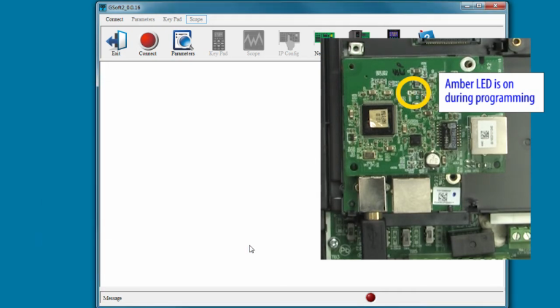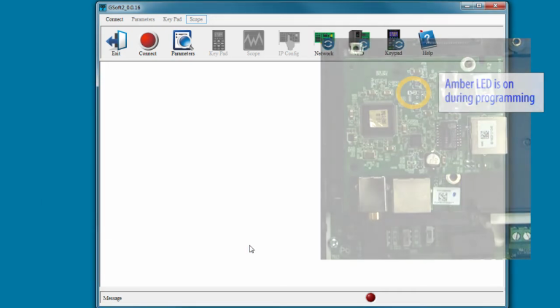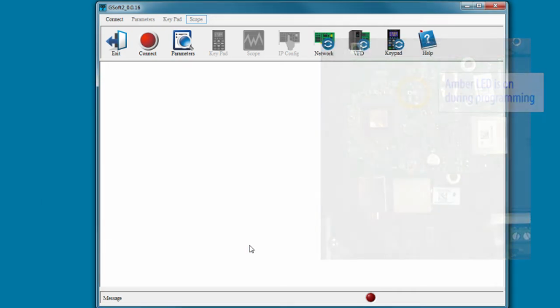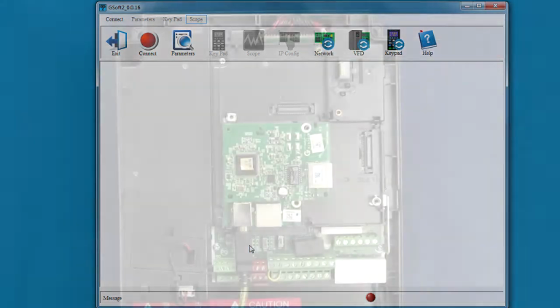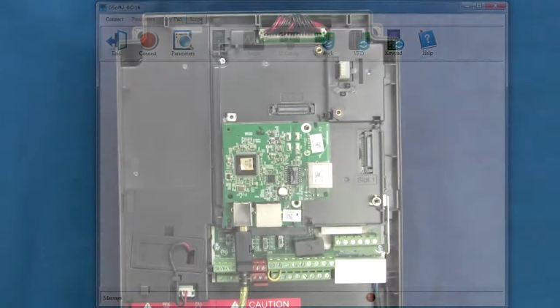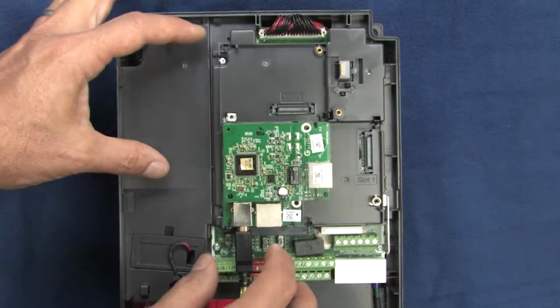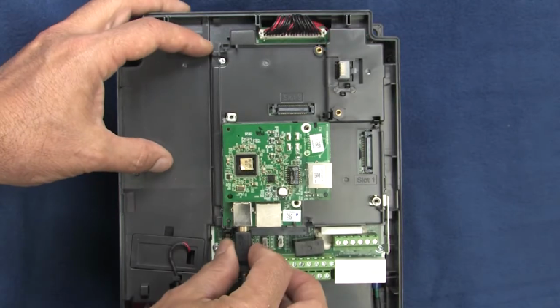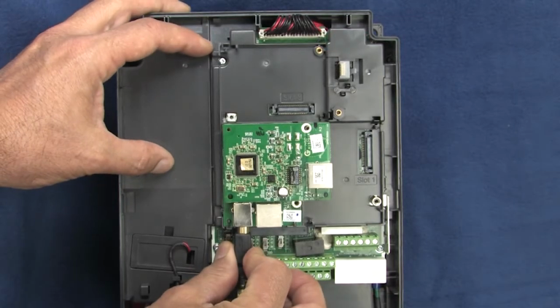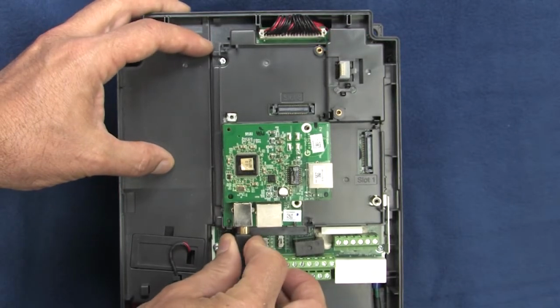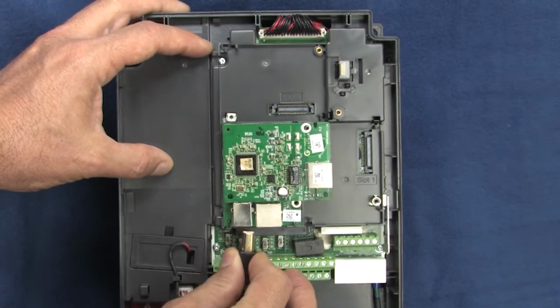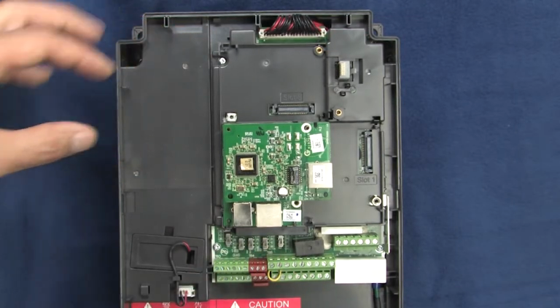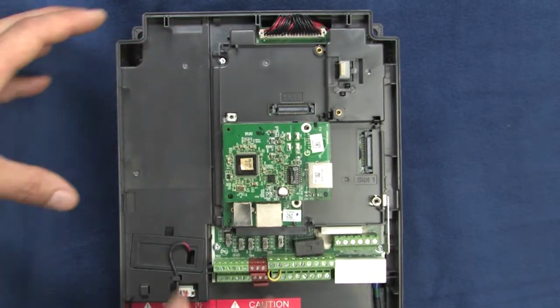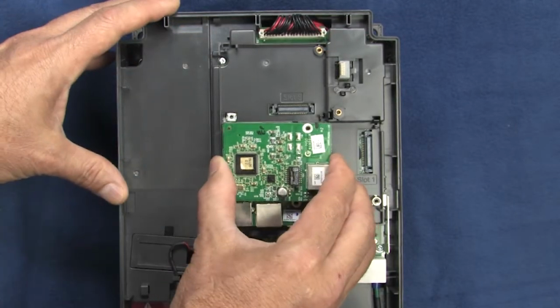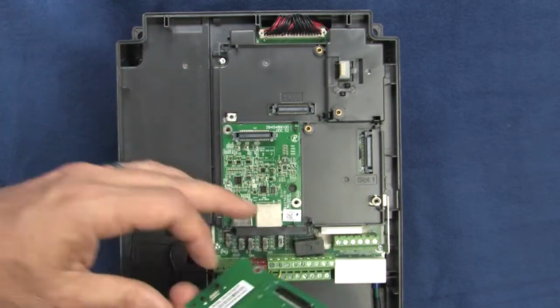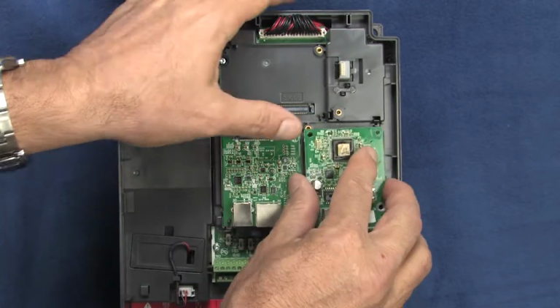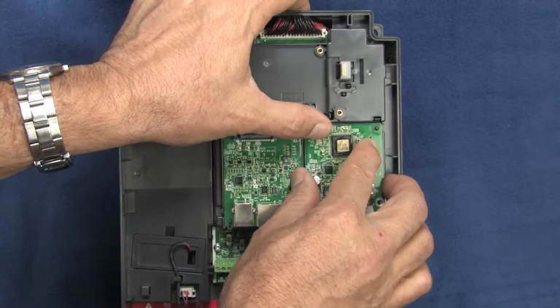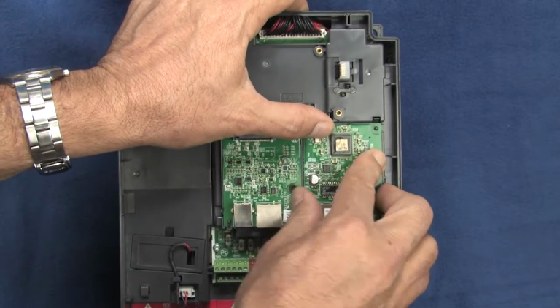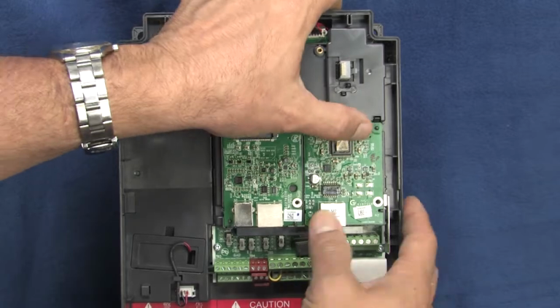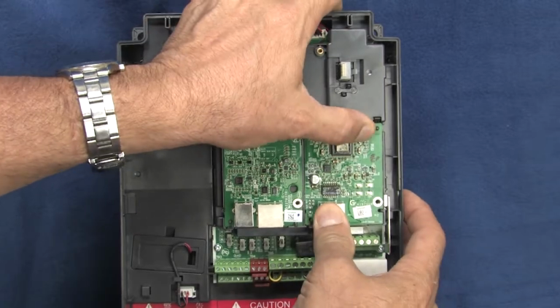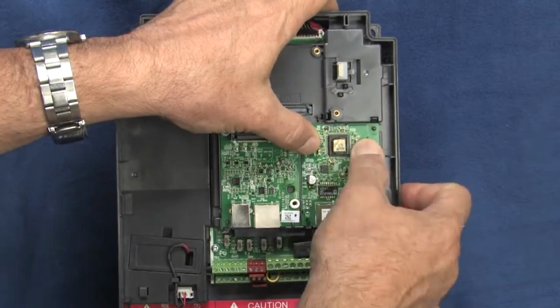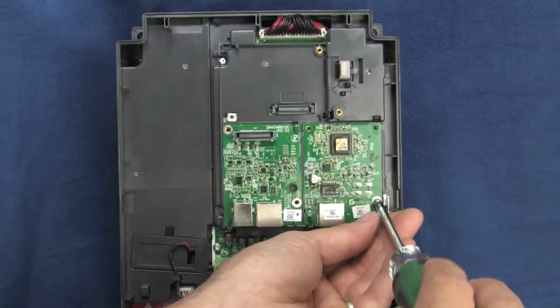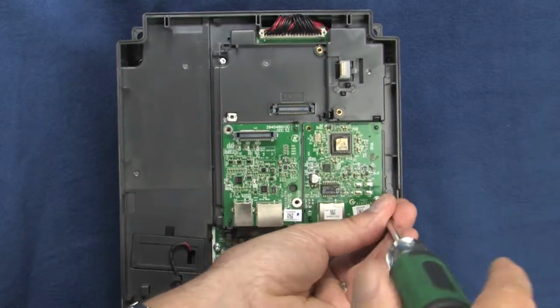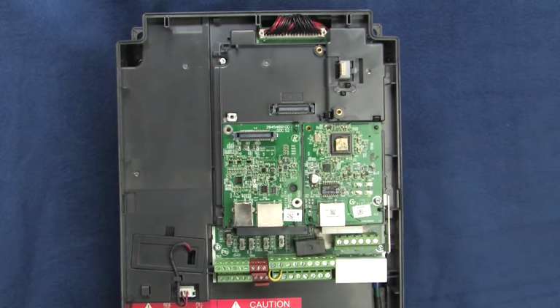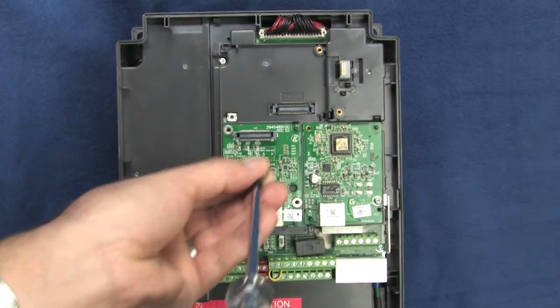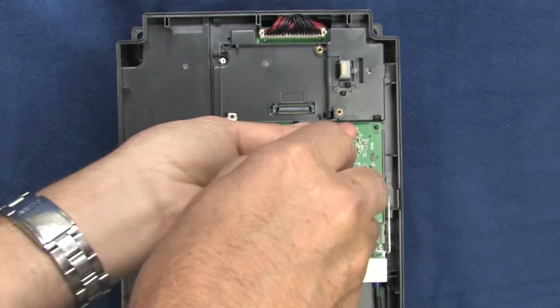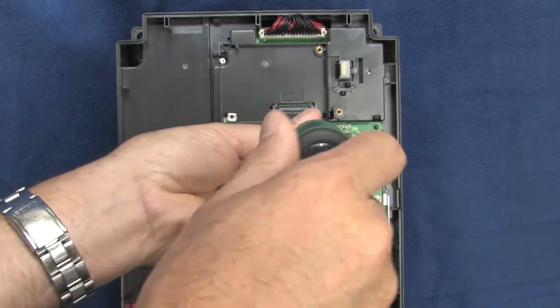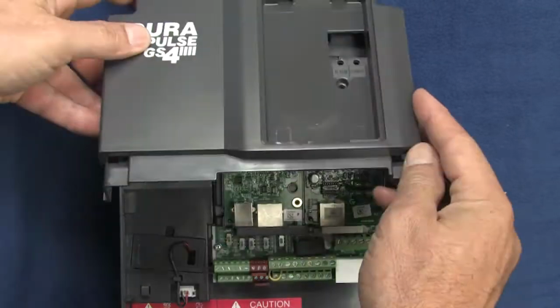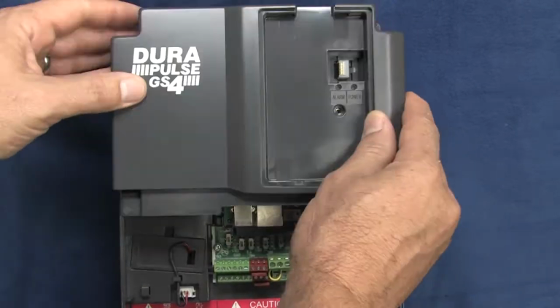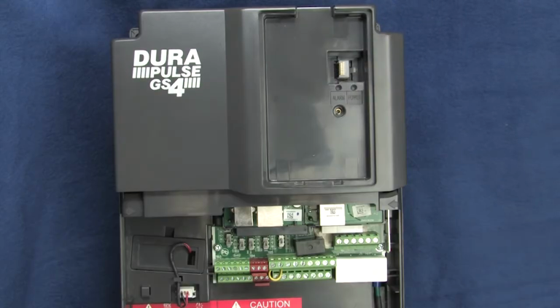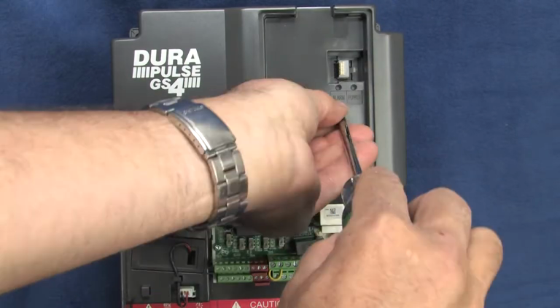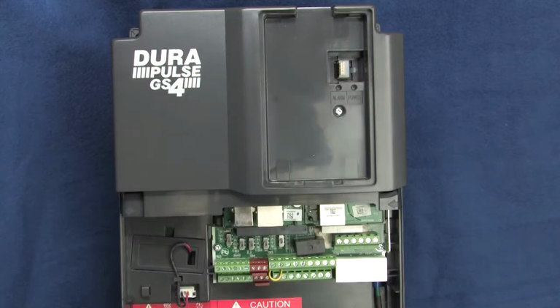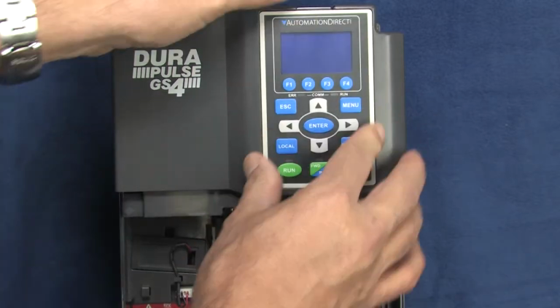That's all there is to it. Remove the USB cable to remove power from the board, then remove the board and press it firmly into slot 1. Secure with the included screws, replace the cover and the keypad, and you're good to go.